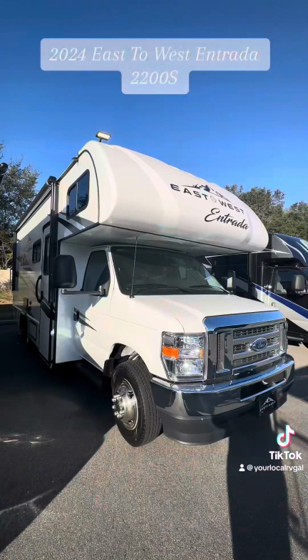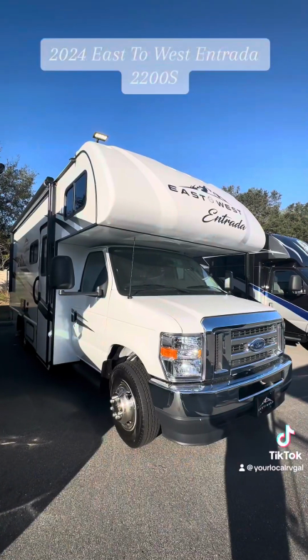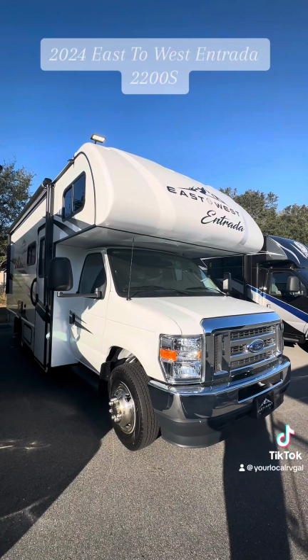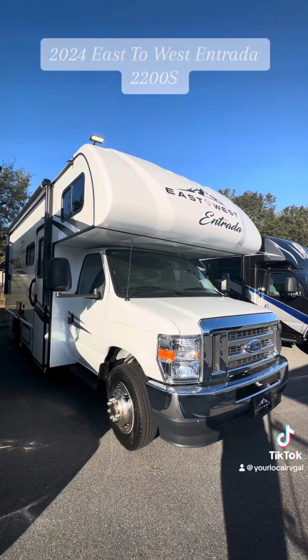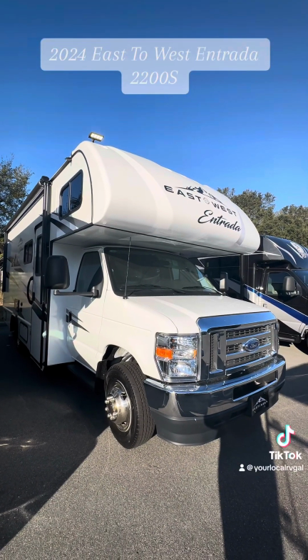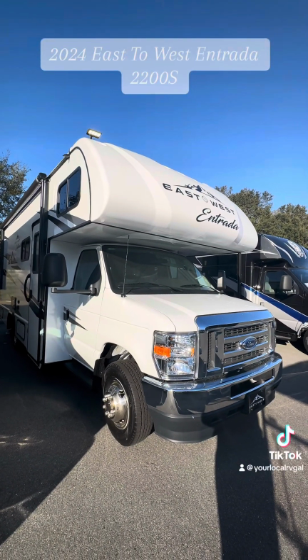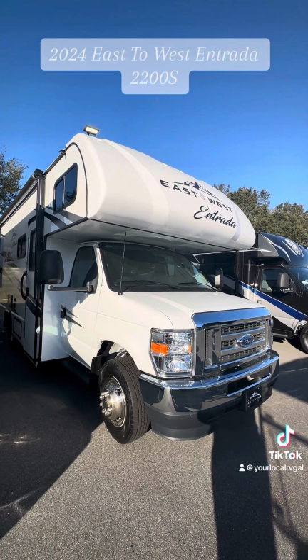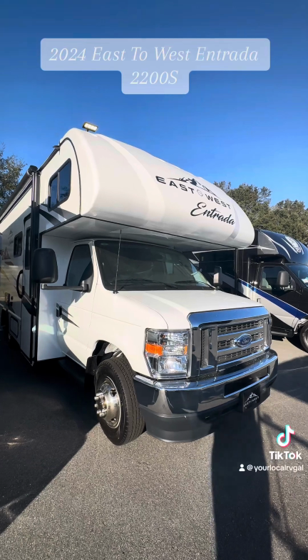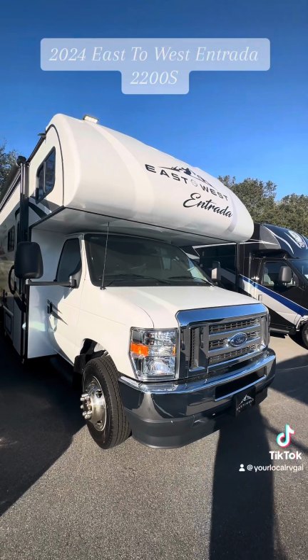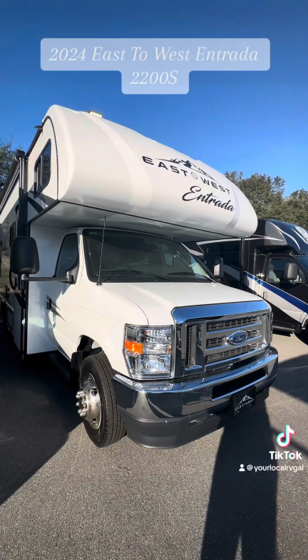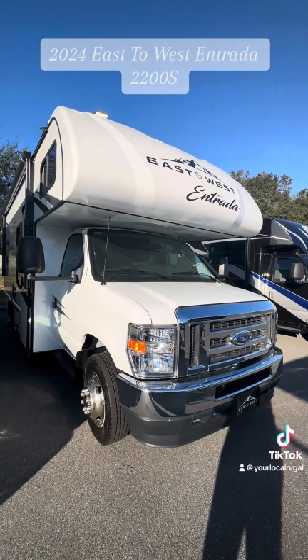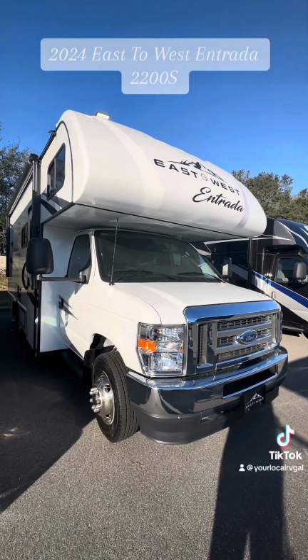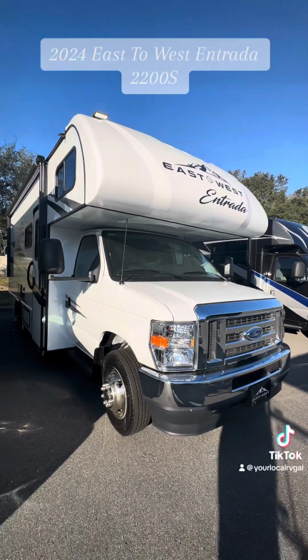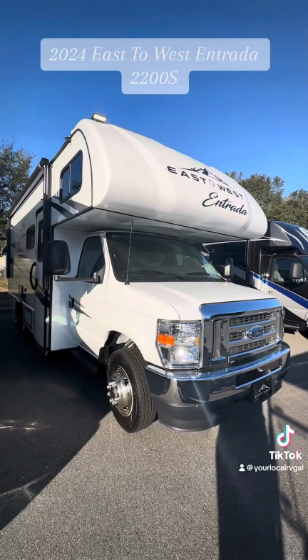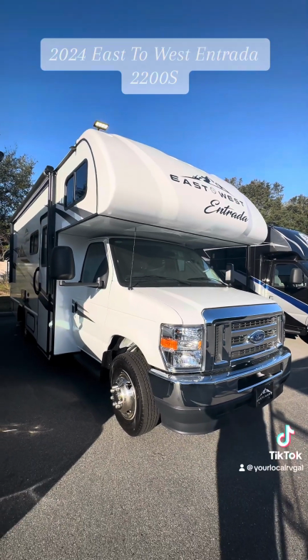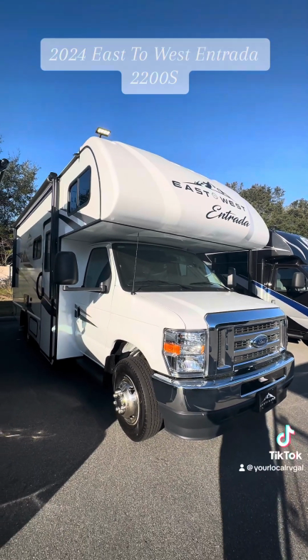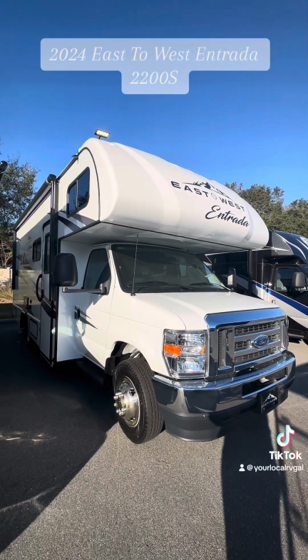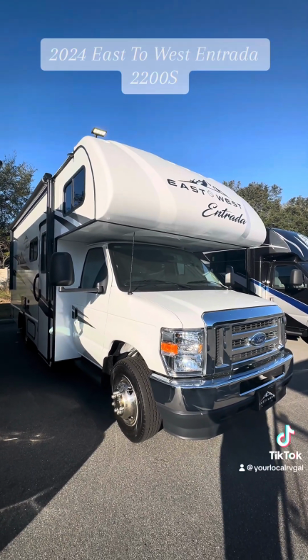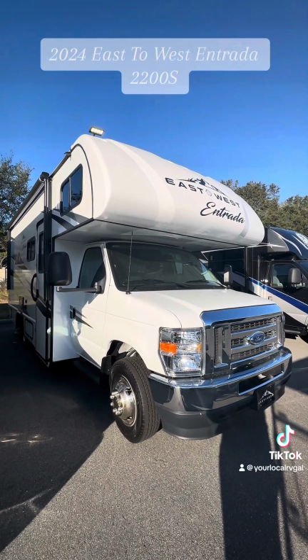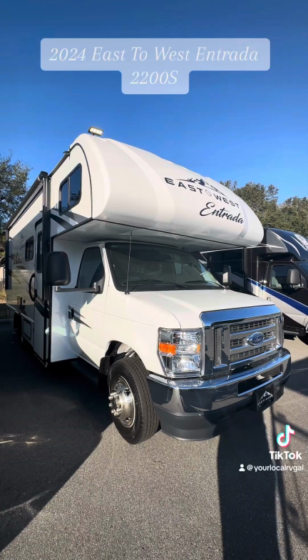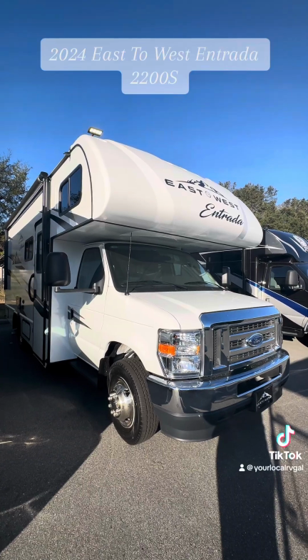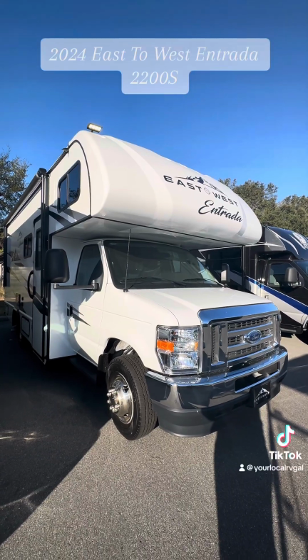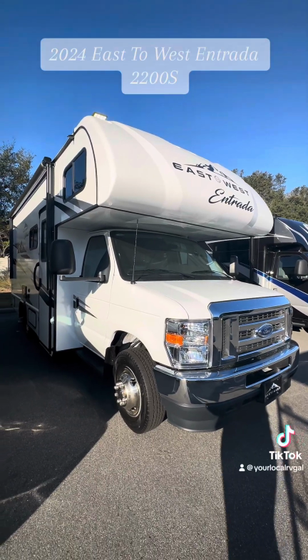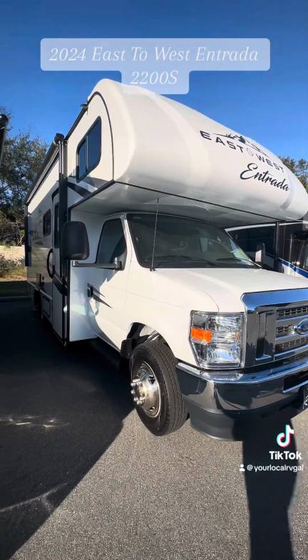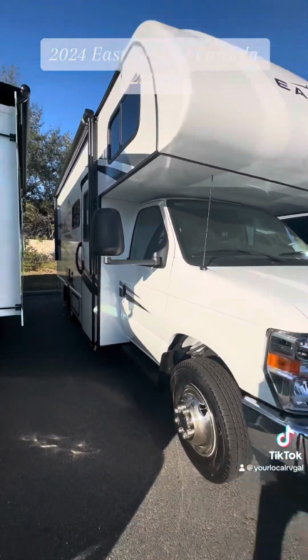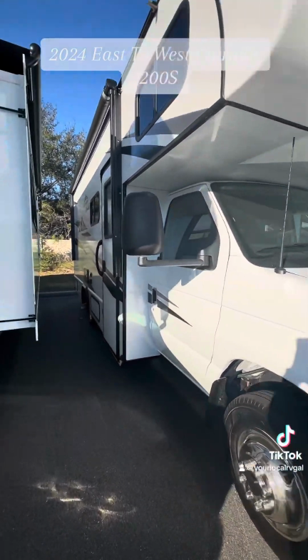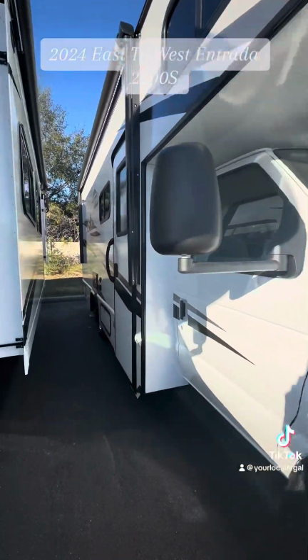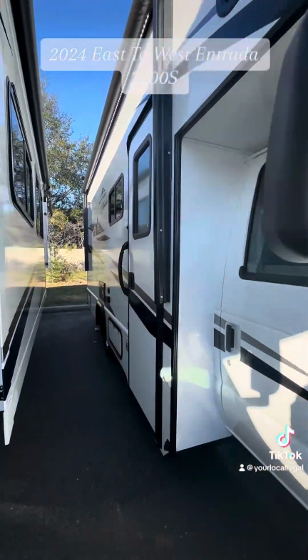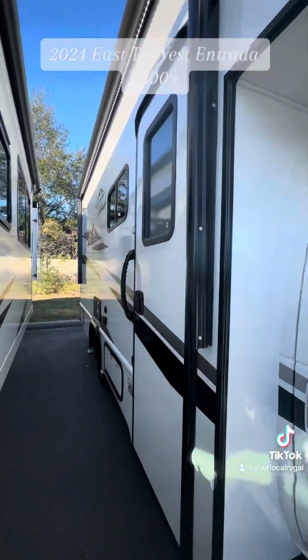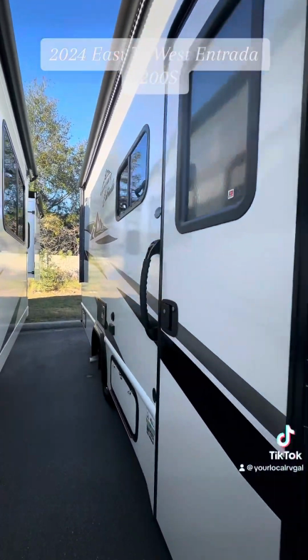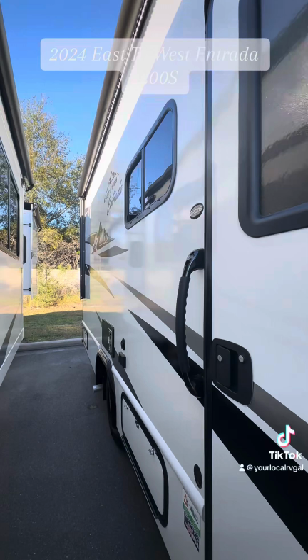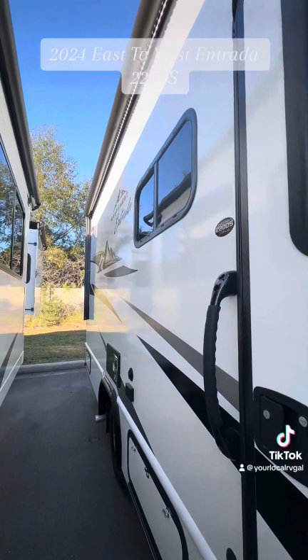Okay guys, so this 2200S is only 24 foot. It is on that 7.3 liter V8 Godzilla engine and you have the E350 chassis. I'll show you guys — you do have a little bit of storage on the outside.